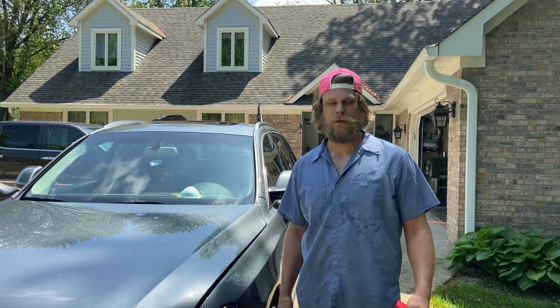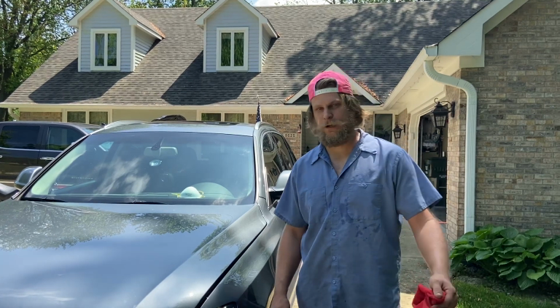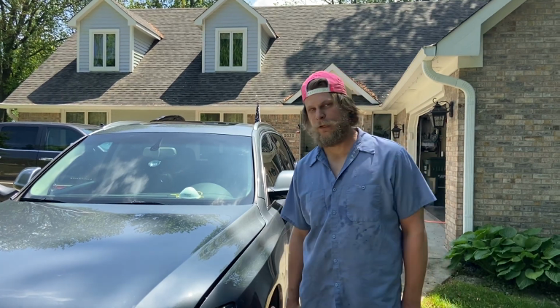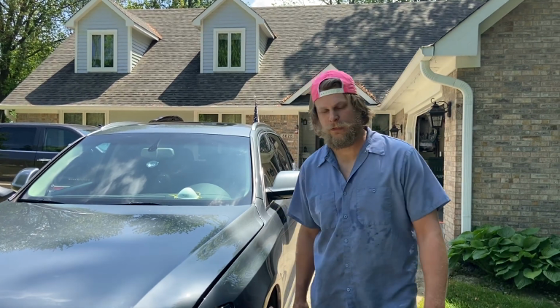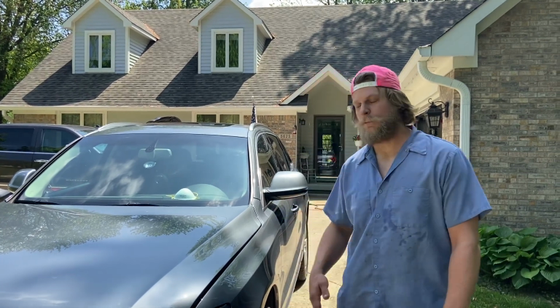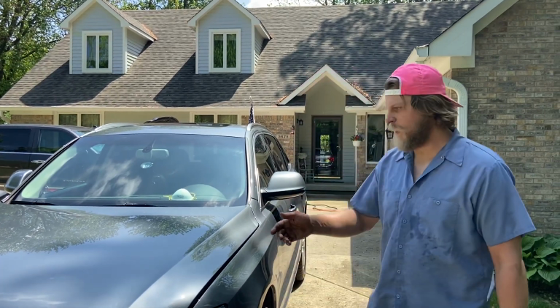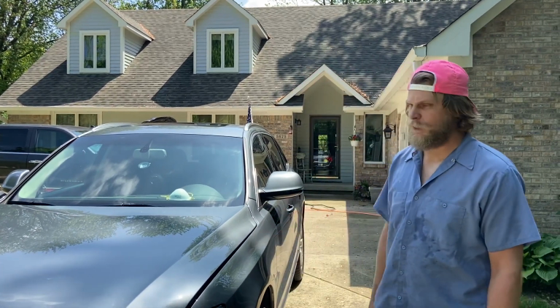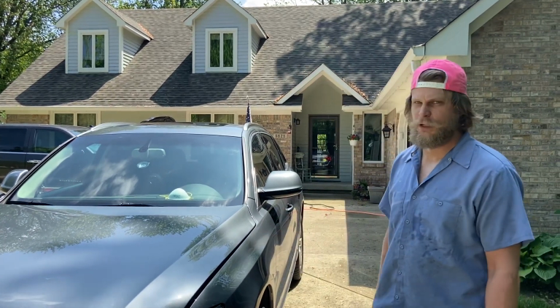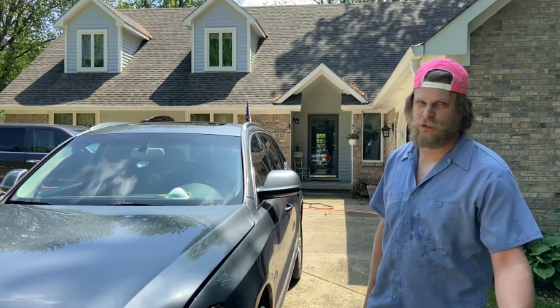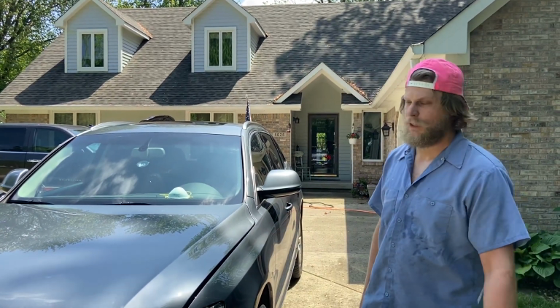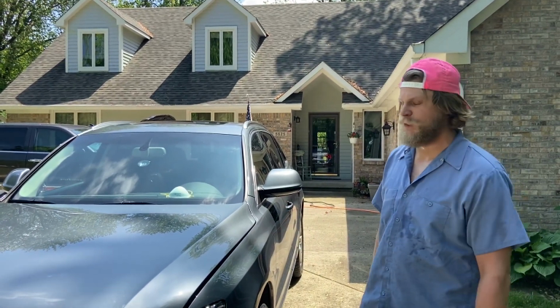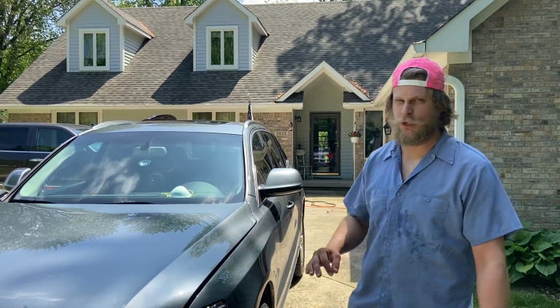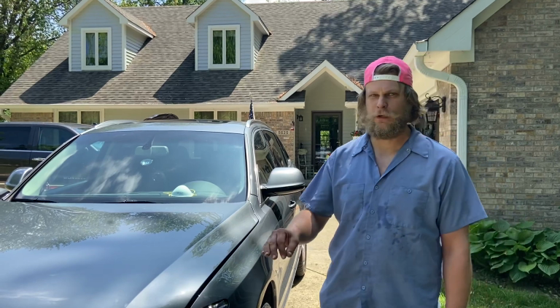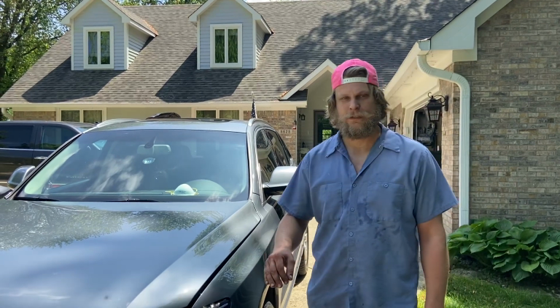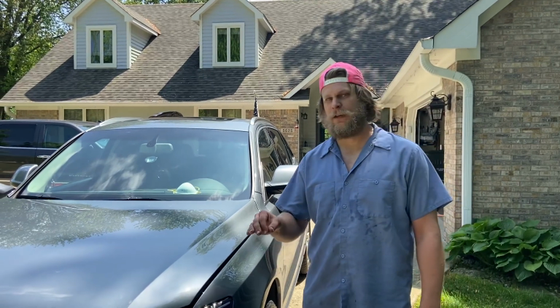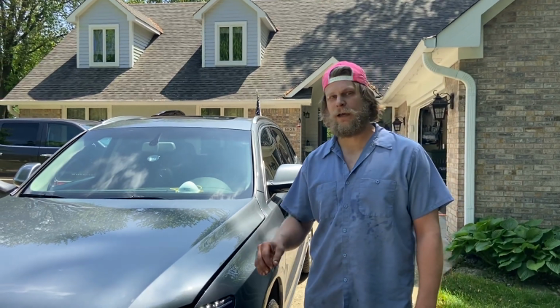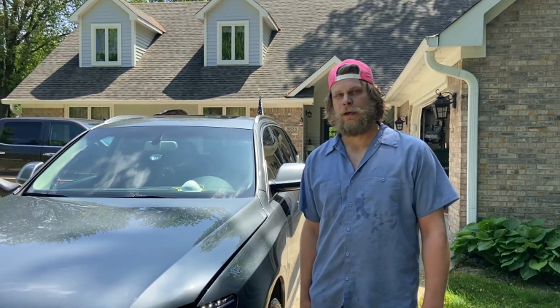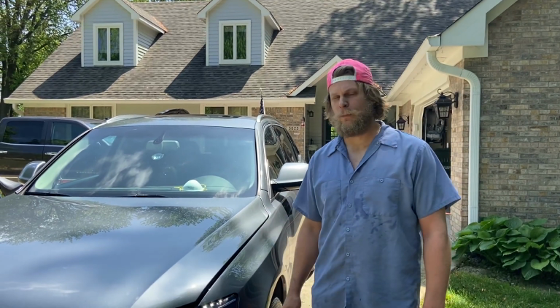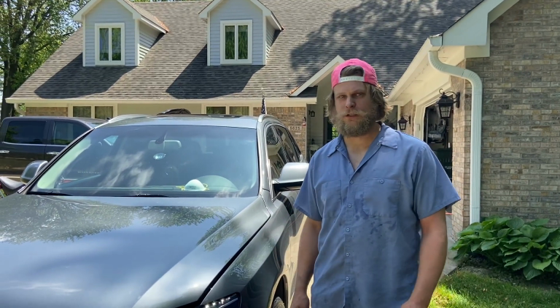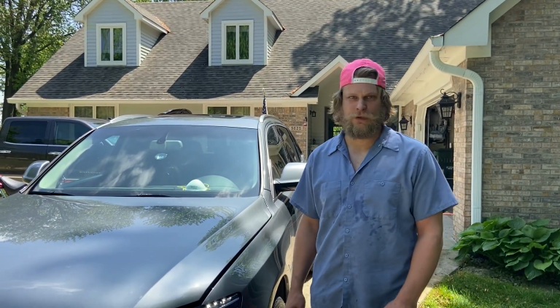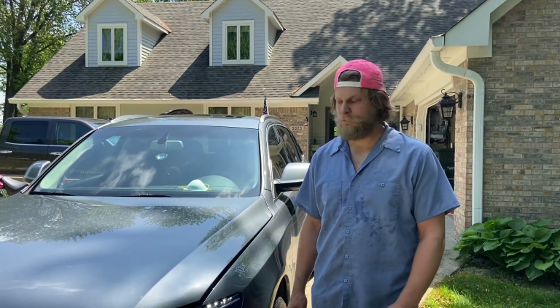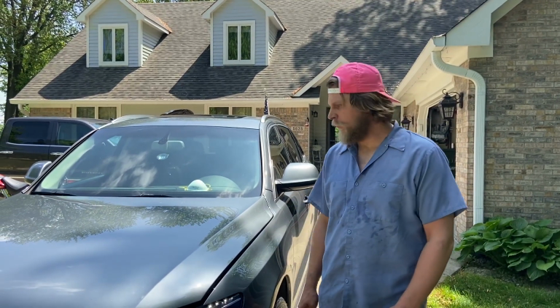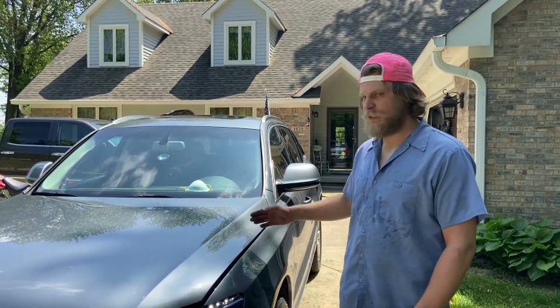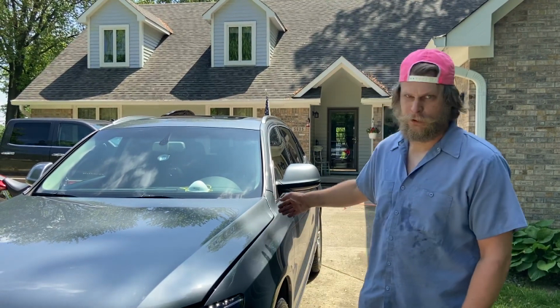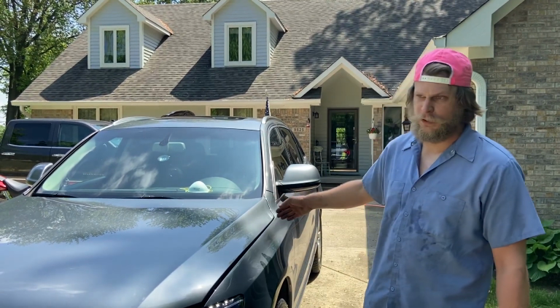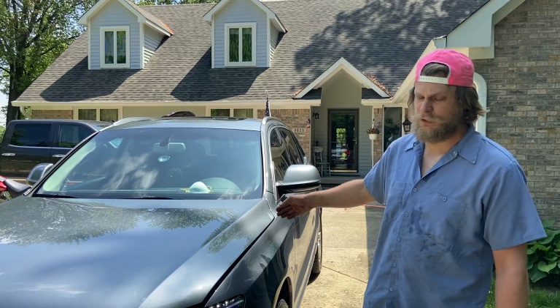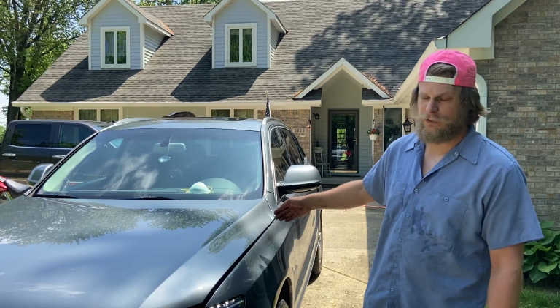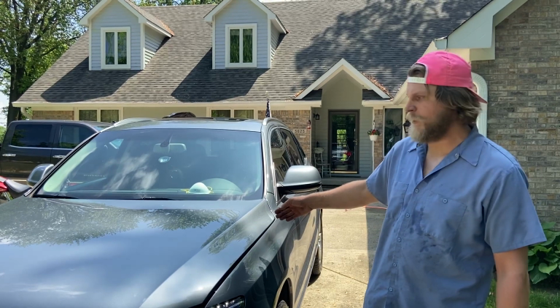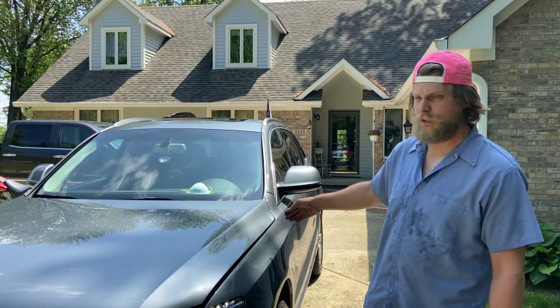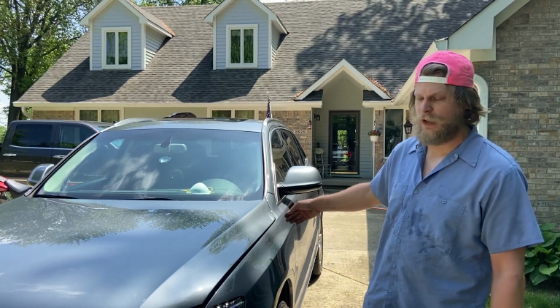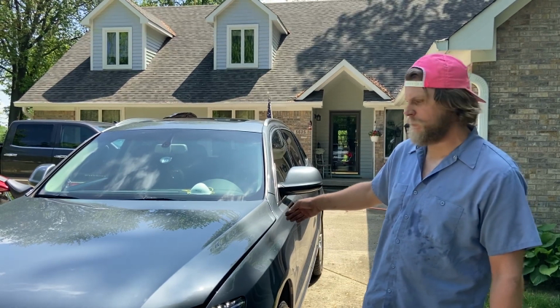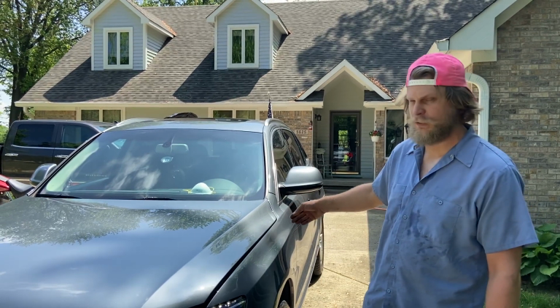Jared here. Today we're talking about a check engine light on a 2.0 liter TFSI turbocharged Audi engine. This particular check engine light is going to be on an Audi Q5 — this is a 2011.